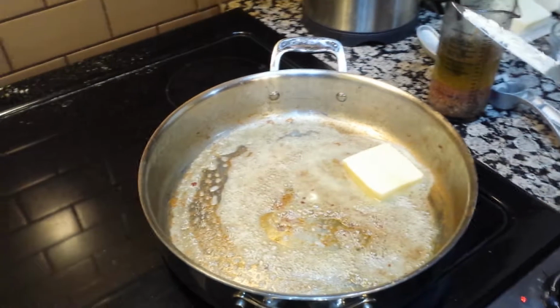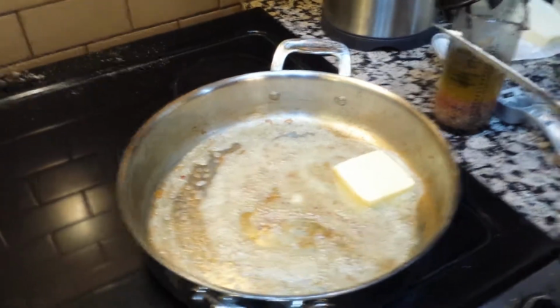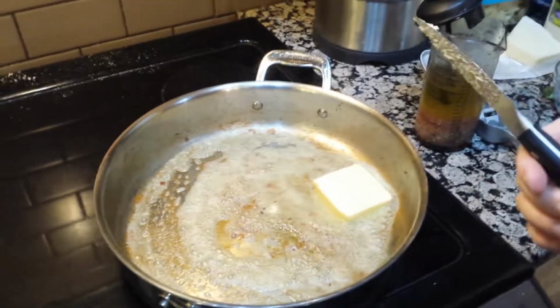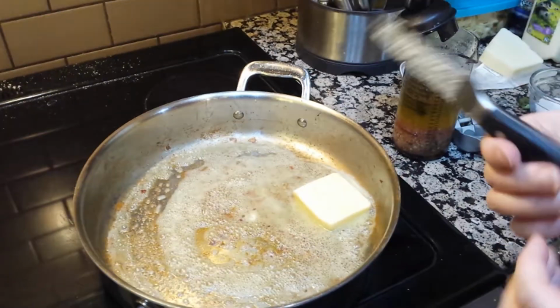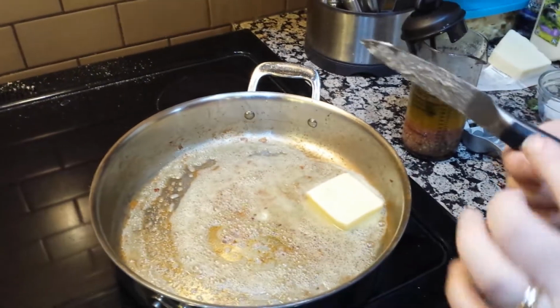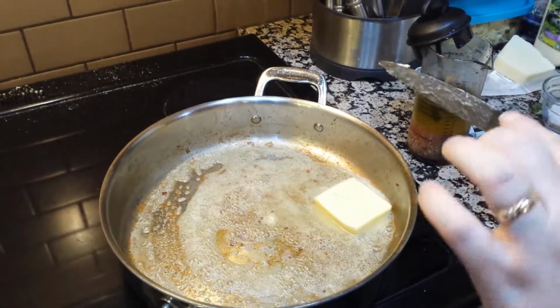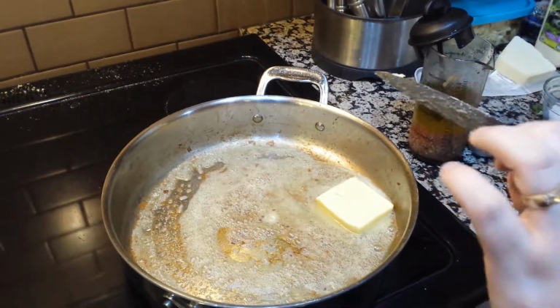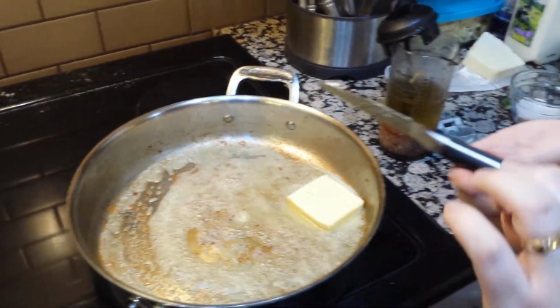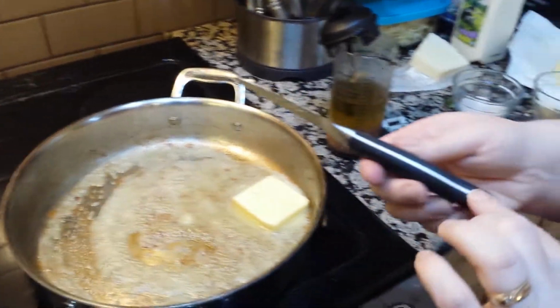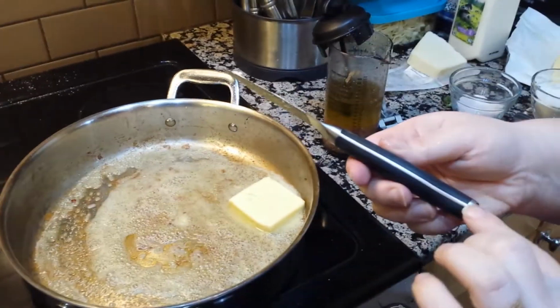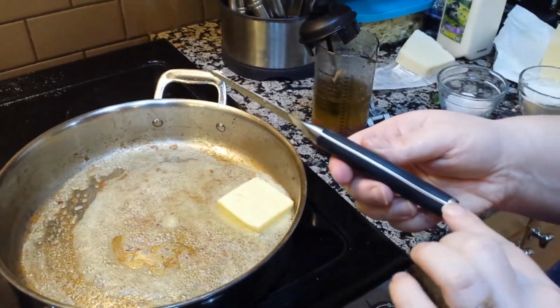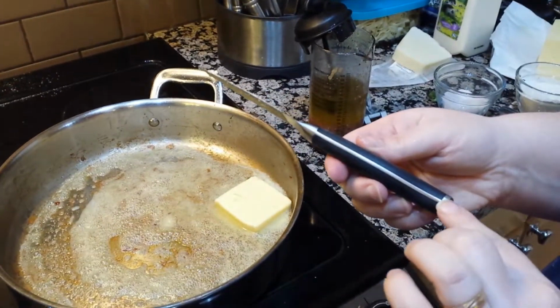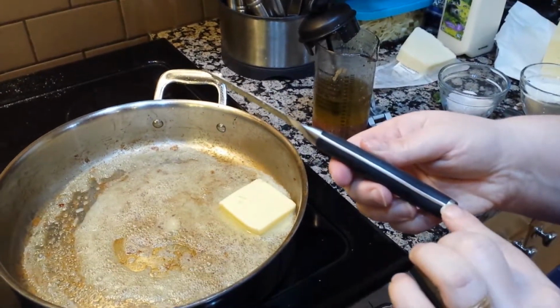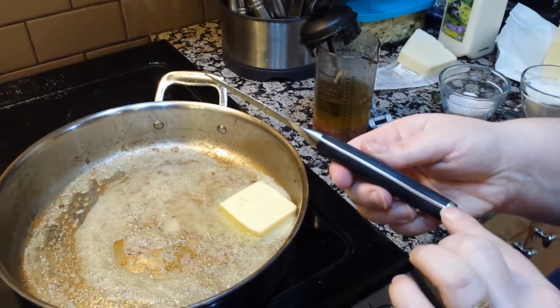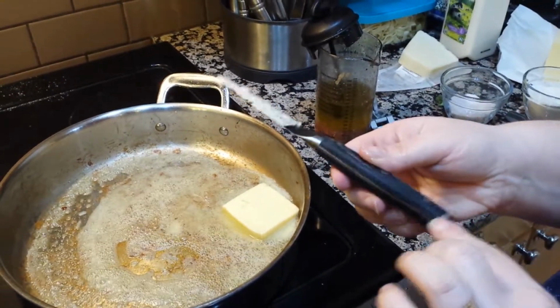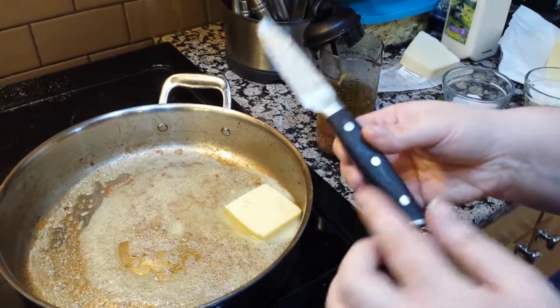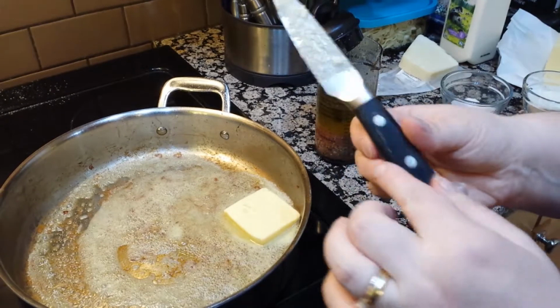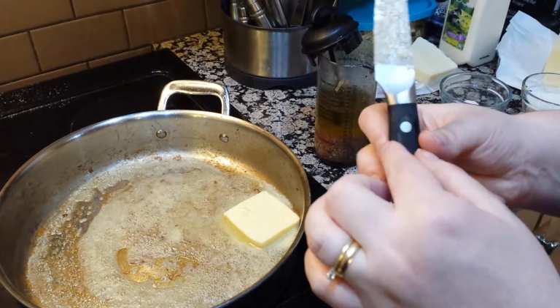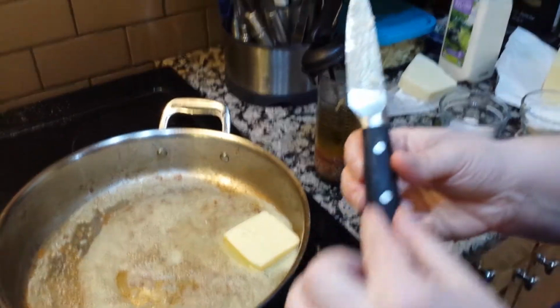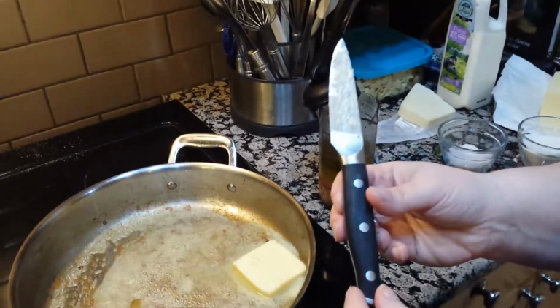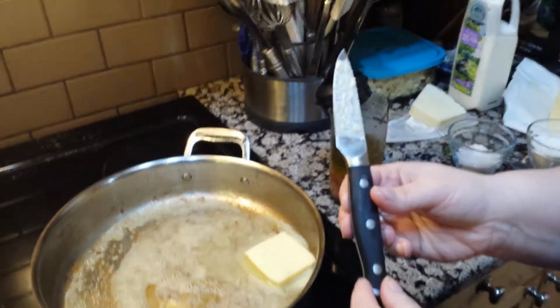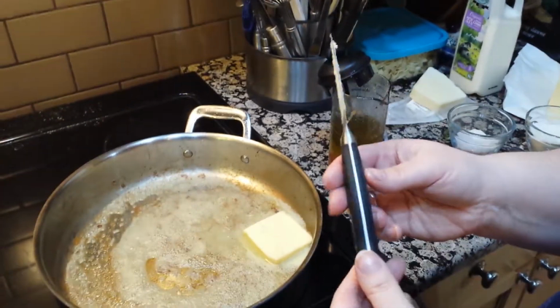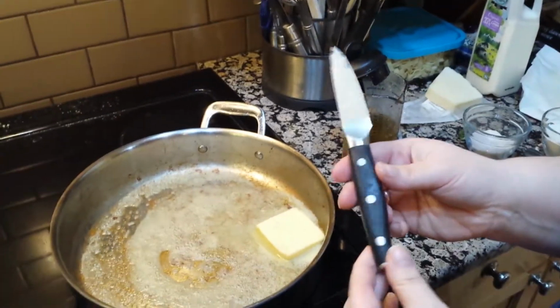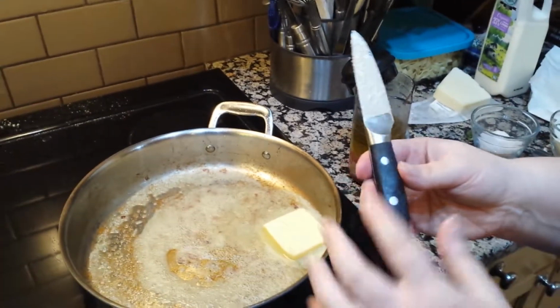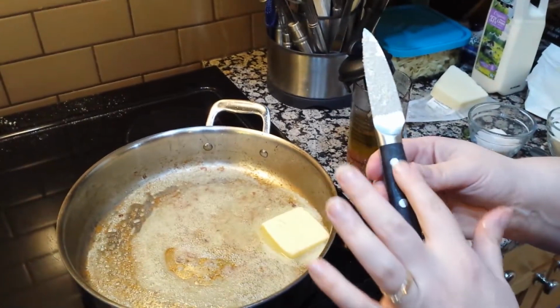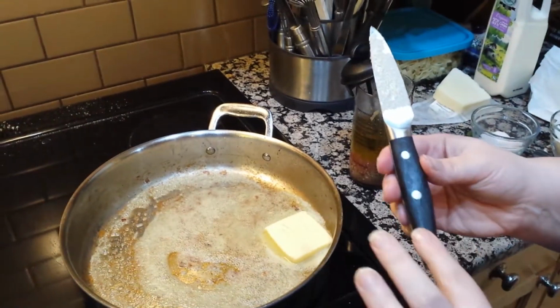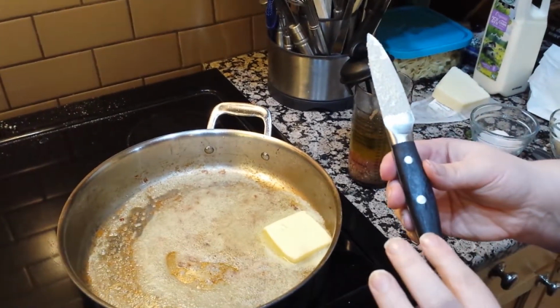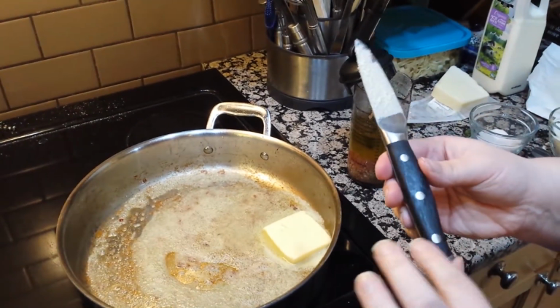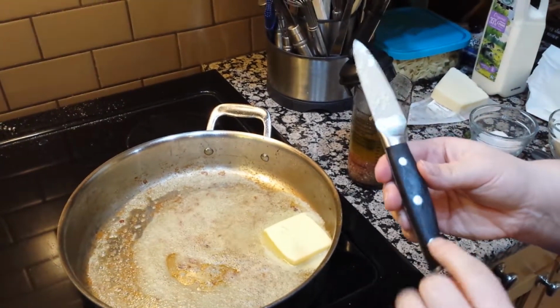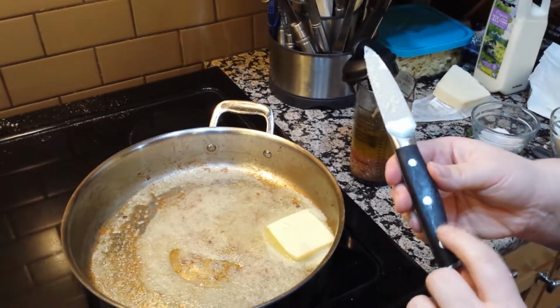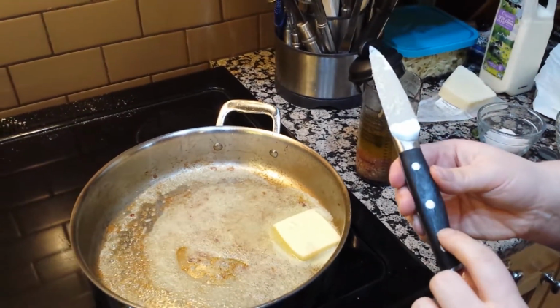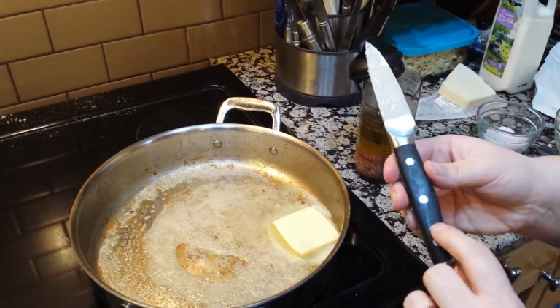The forged knives are amazing. They are full tang, which means the metal goes all the way through. They are made with paca wood, which is just gorgeous and really sturdy.